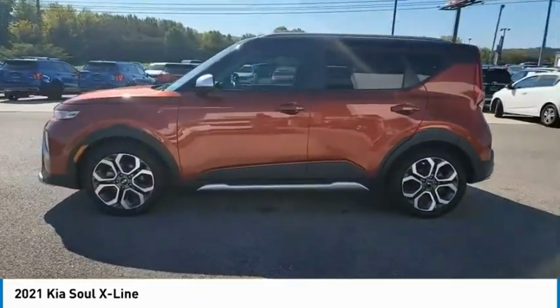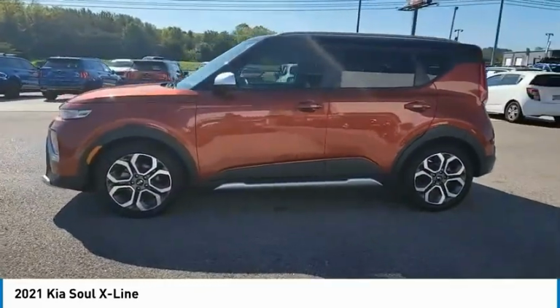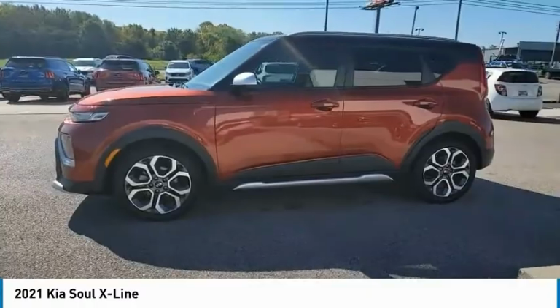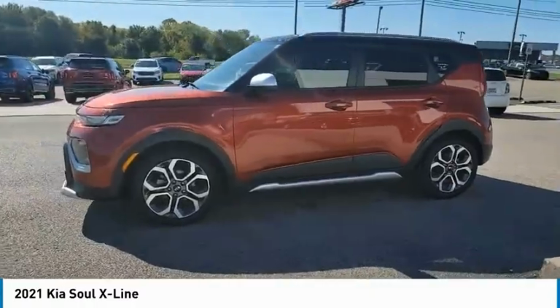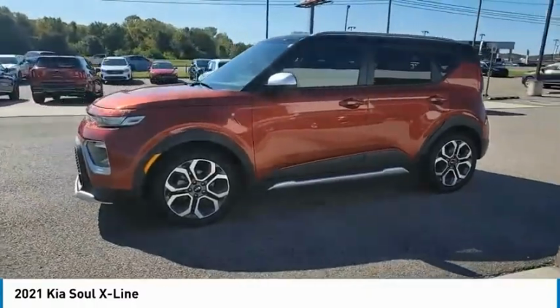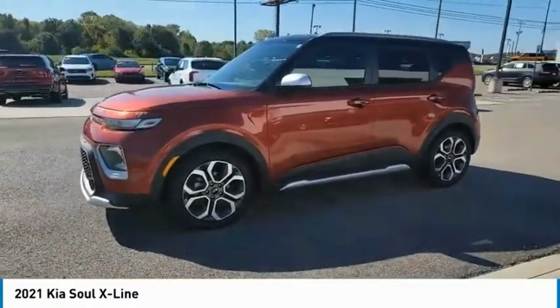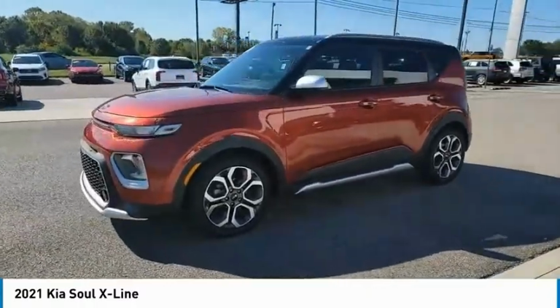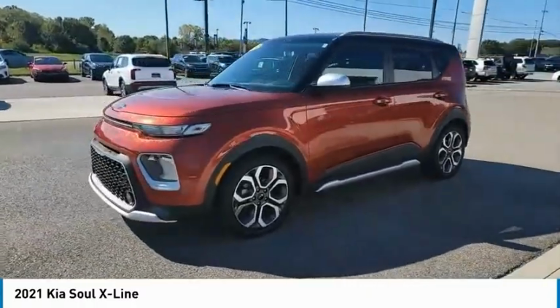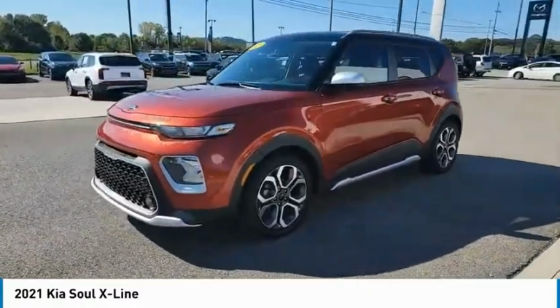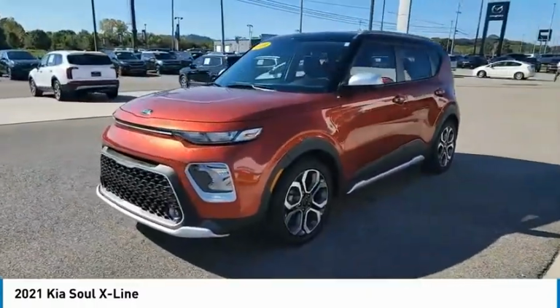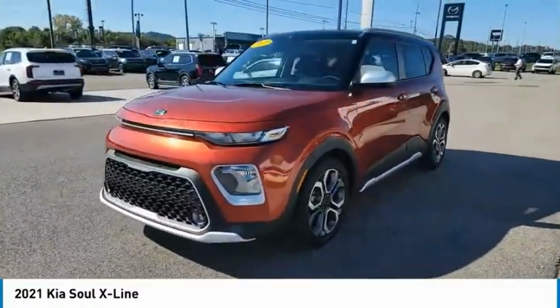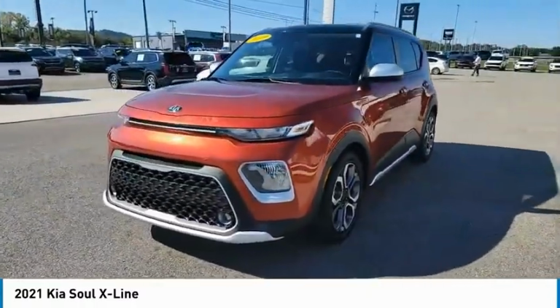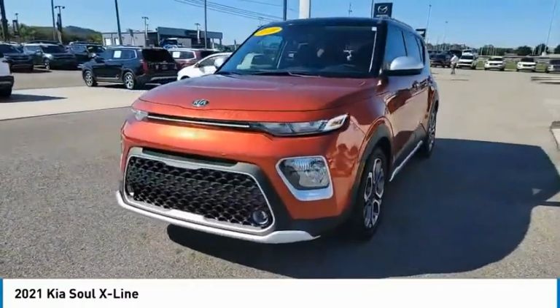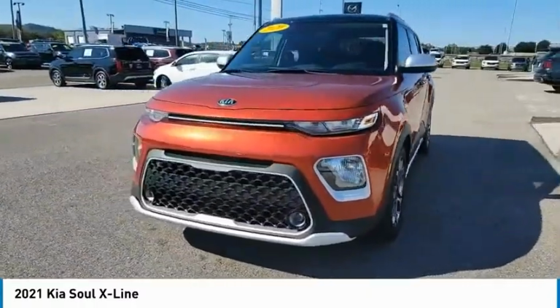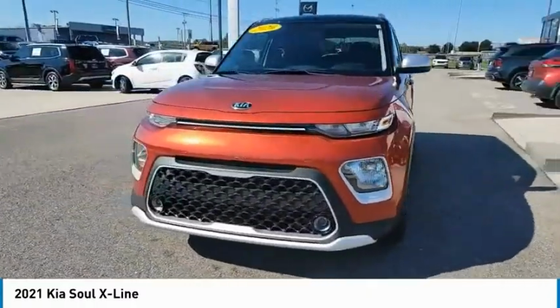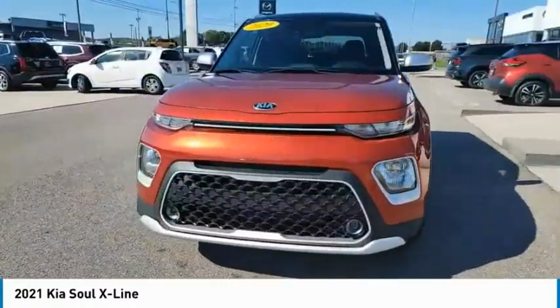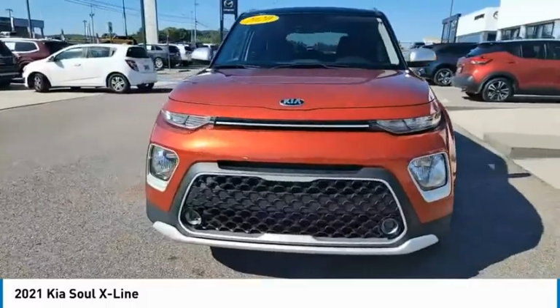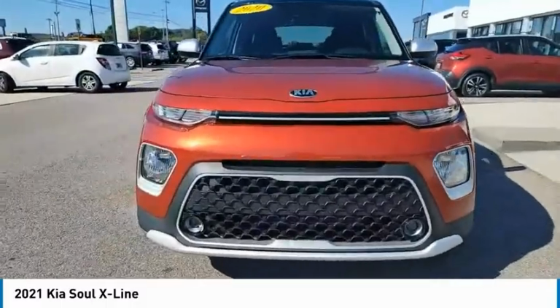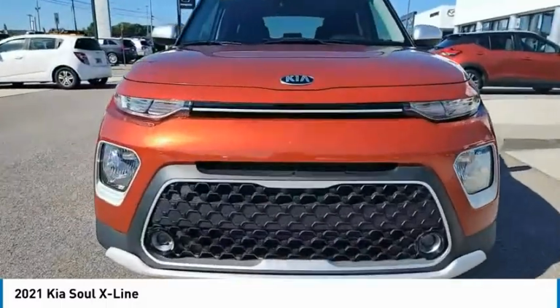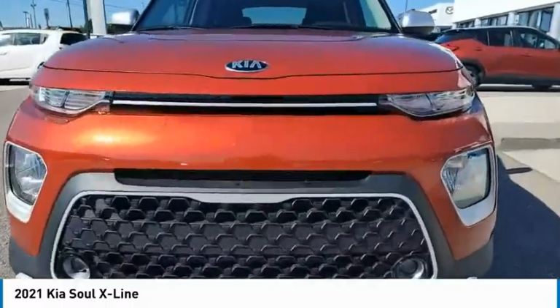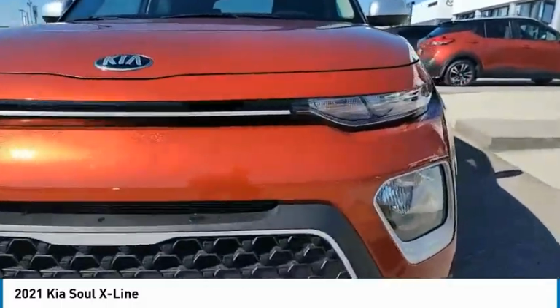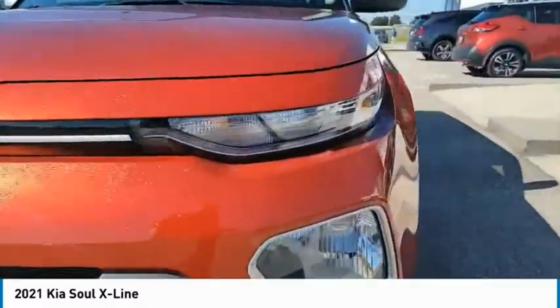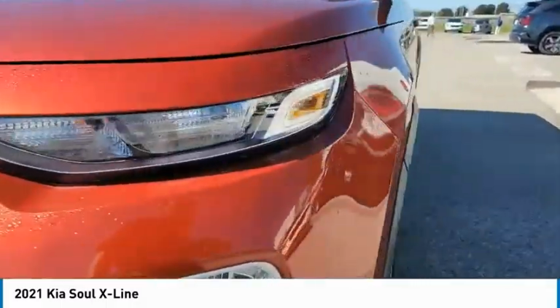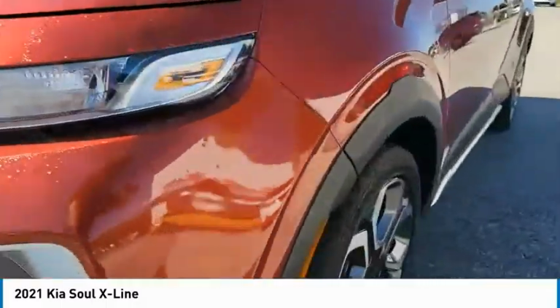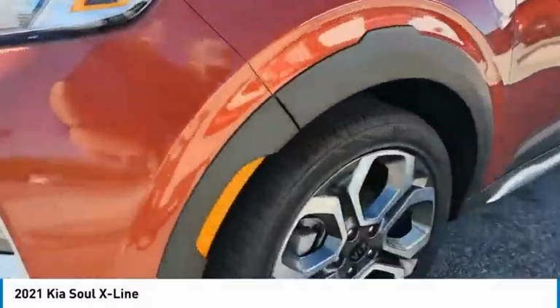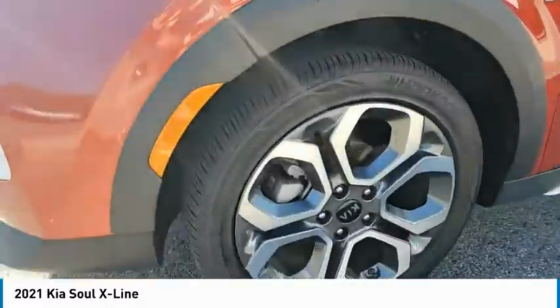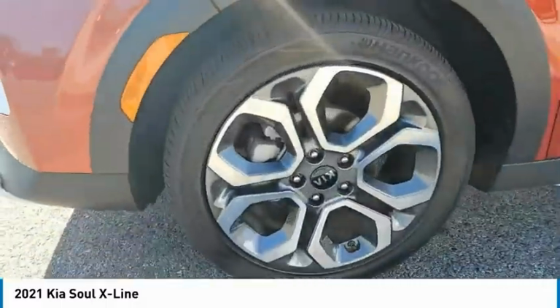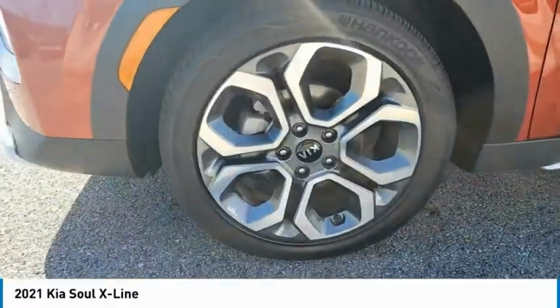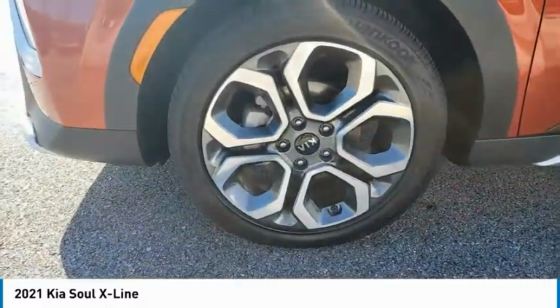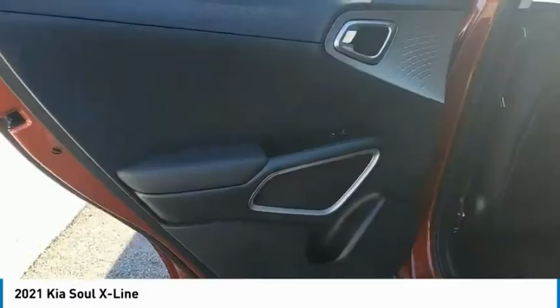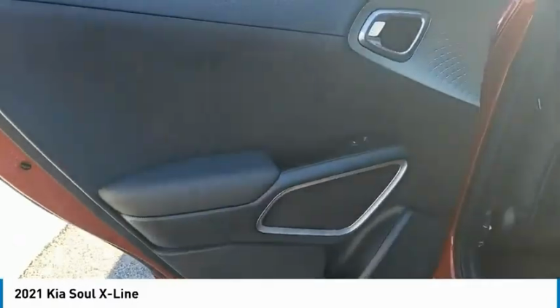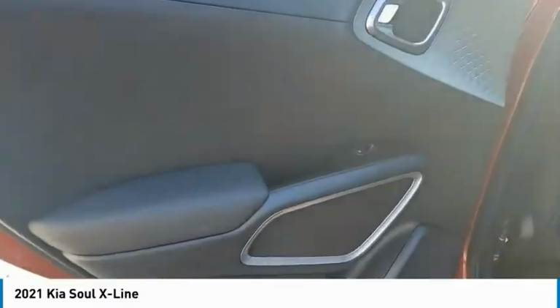Aluminum wheels, traction control, daytime running lights, remote keyless entry, fog lights, mirror memory, remote trunk release, FWD, headlights auto off, cruise control.